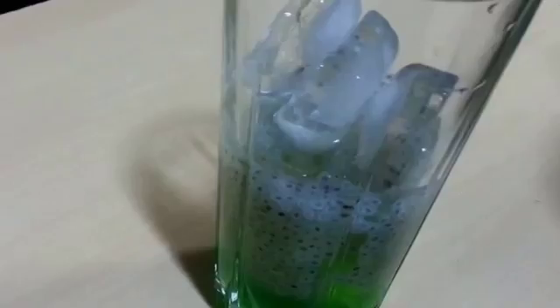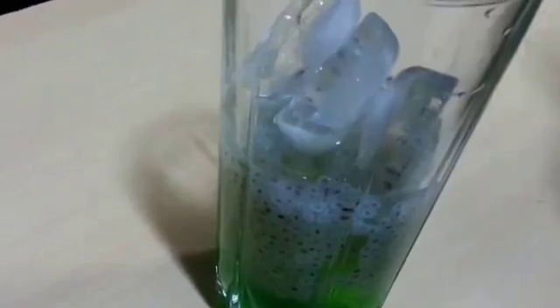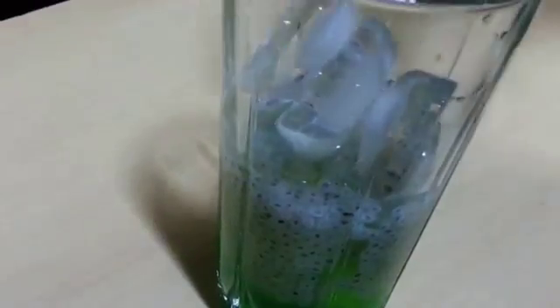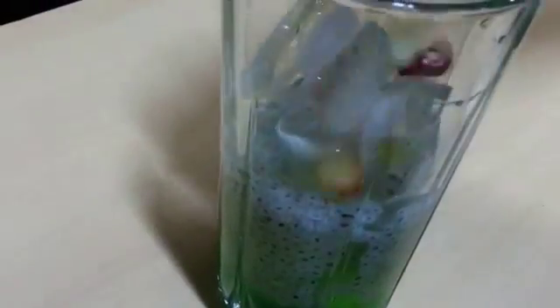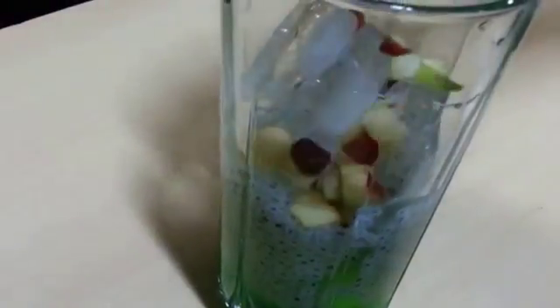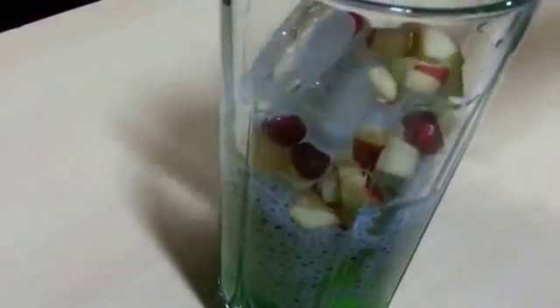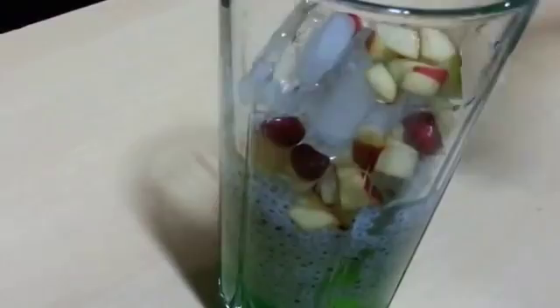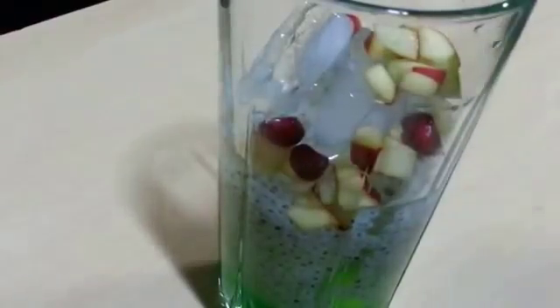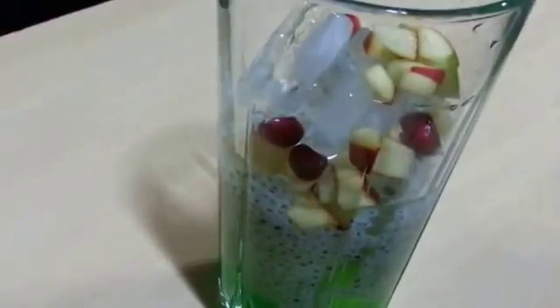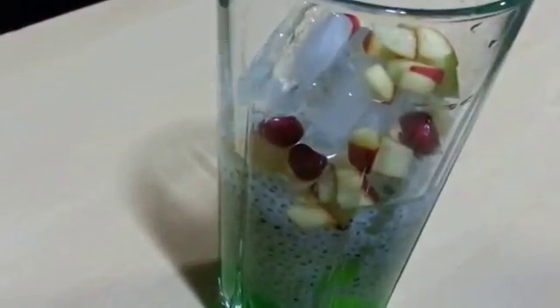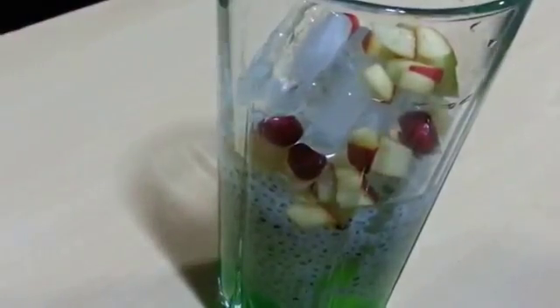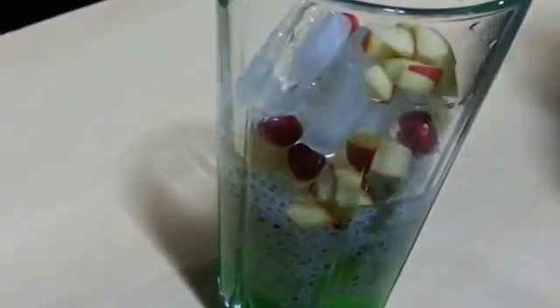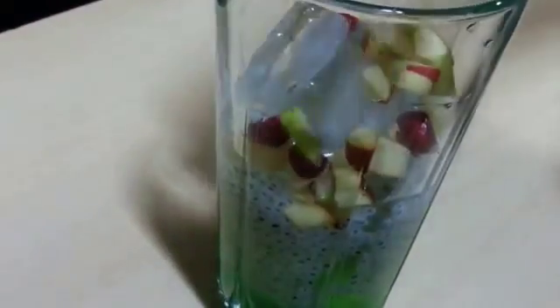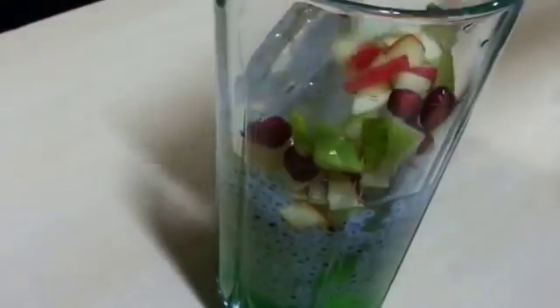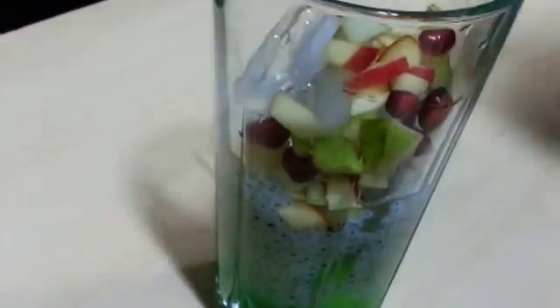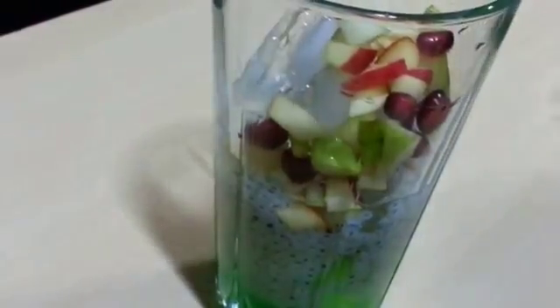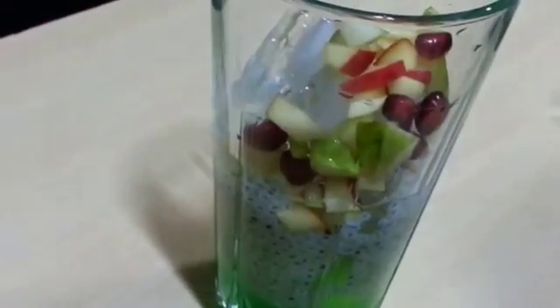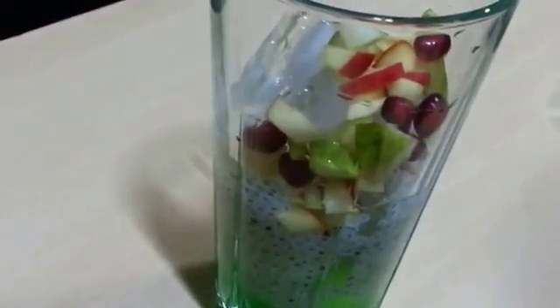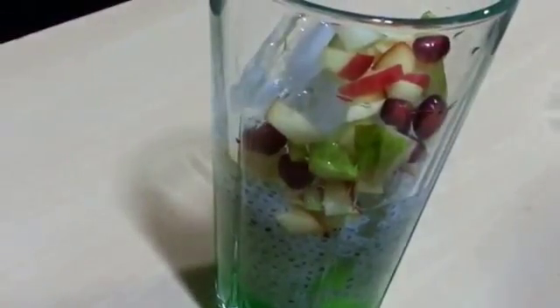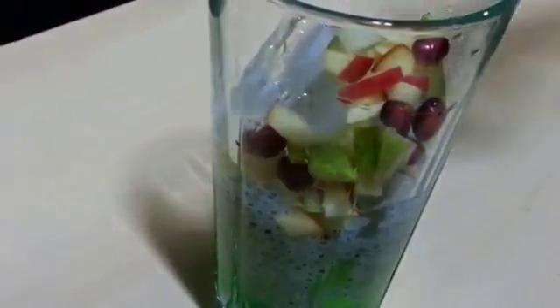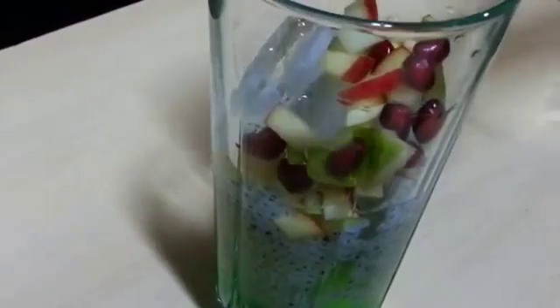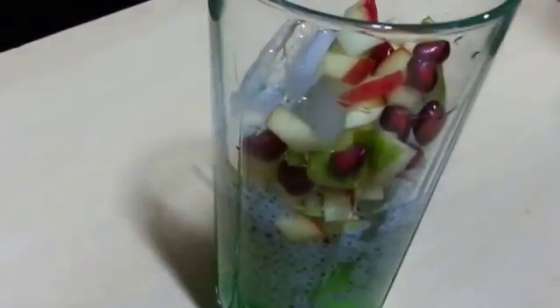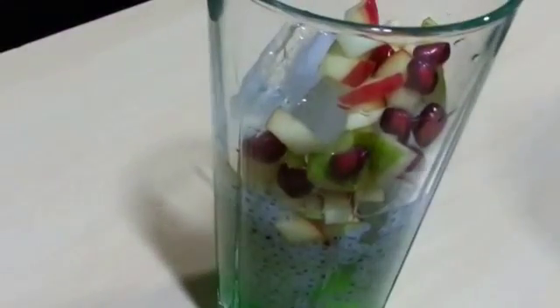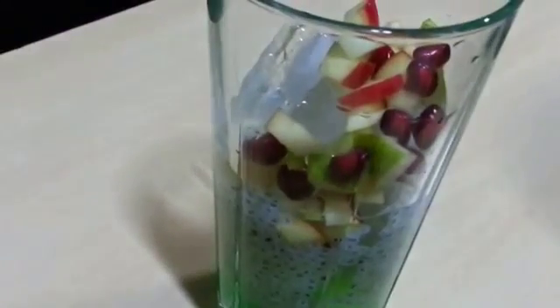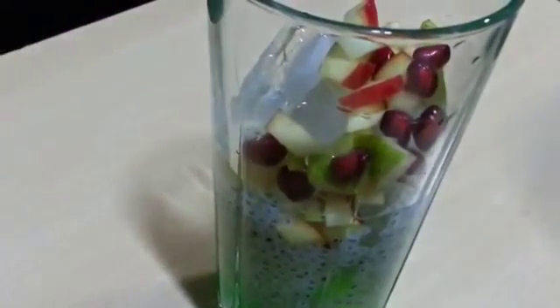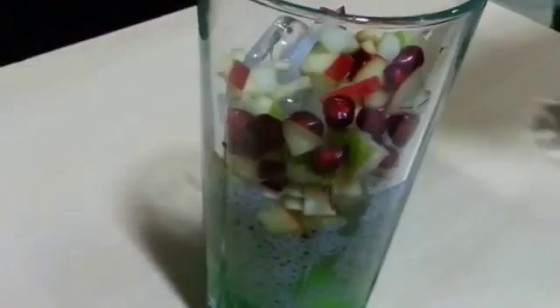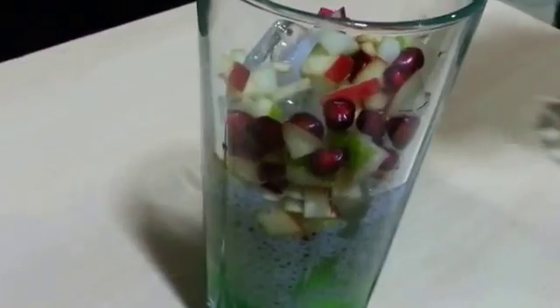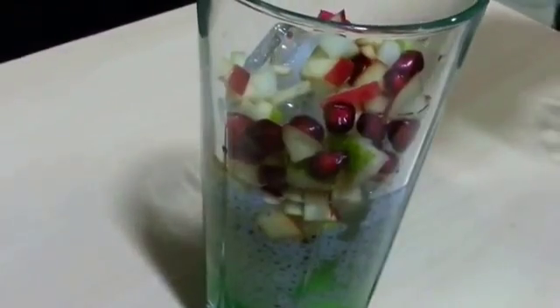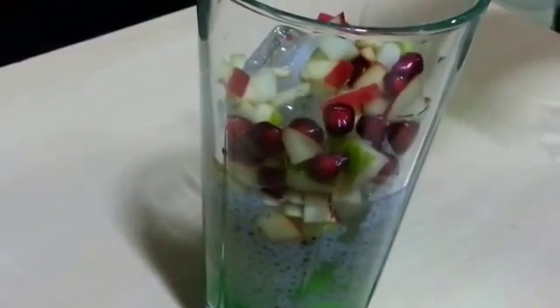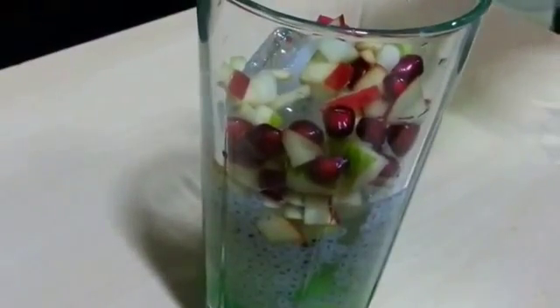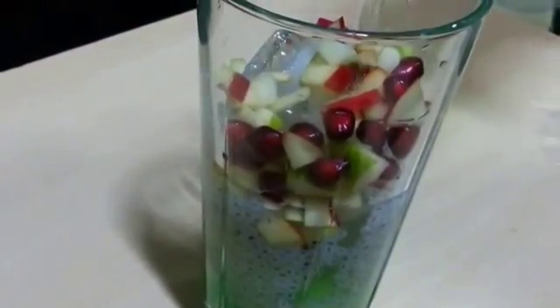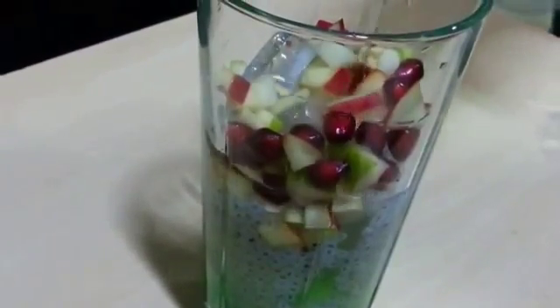Next add in ice. Top it with some finely chopped fruits. We have used apple, pear and pomegranate. It gives a nice chunk in the drink.